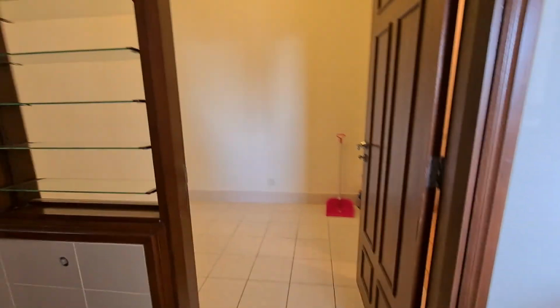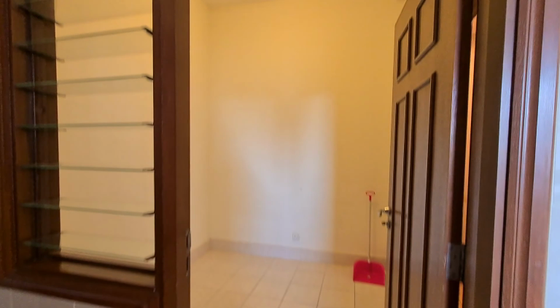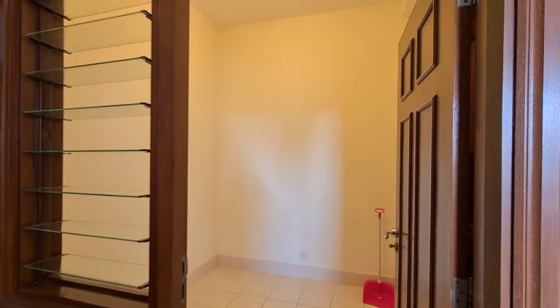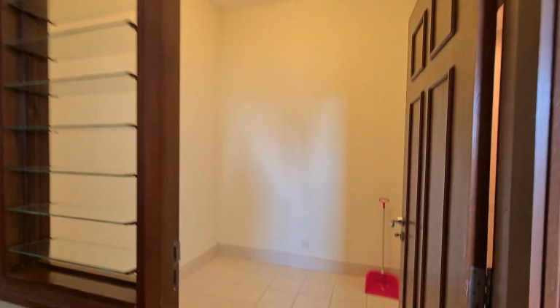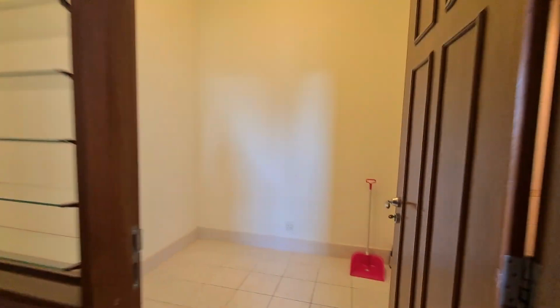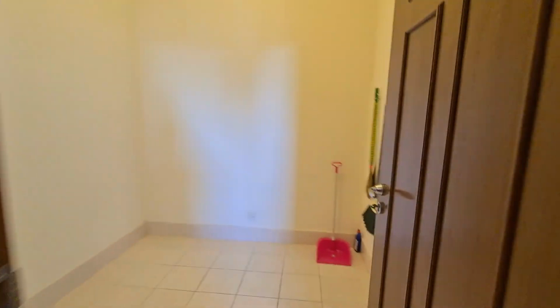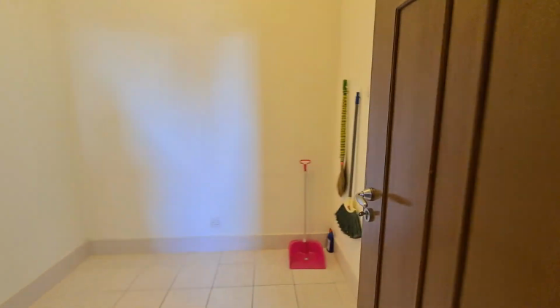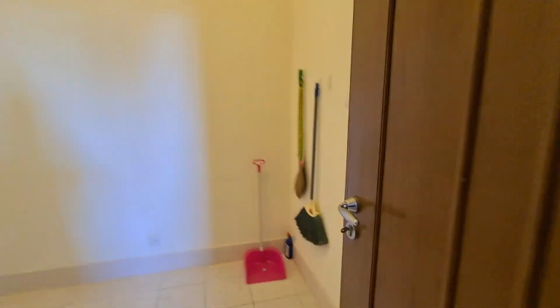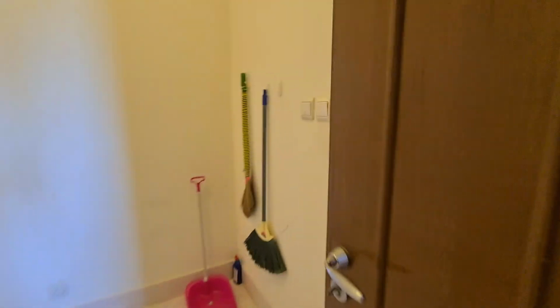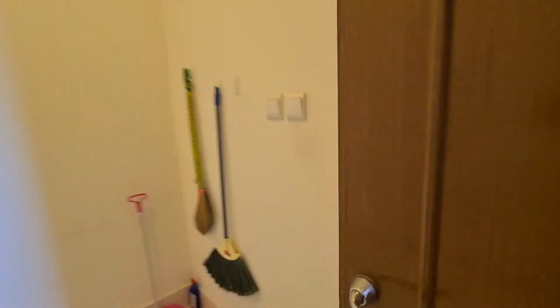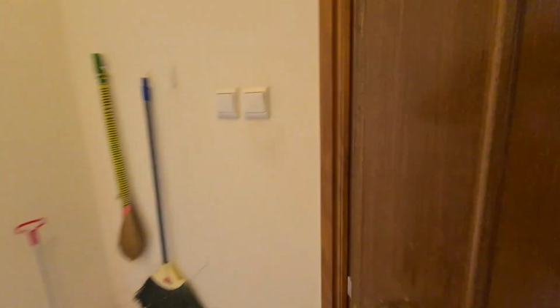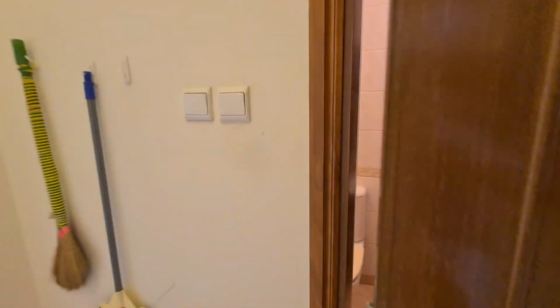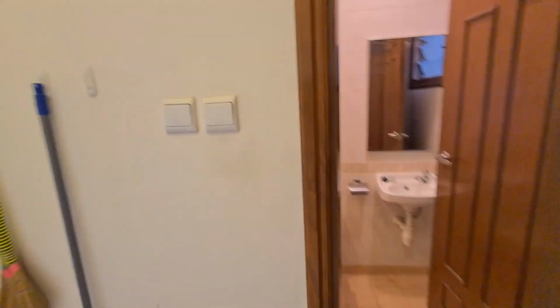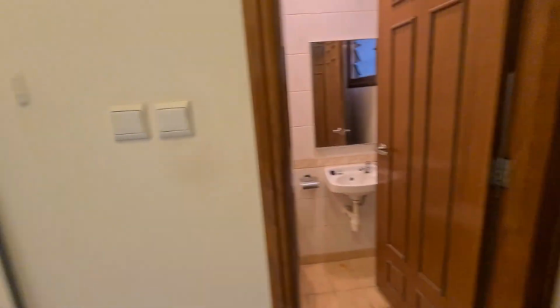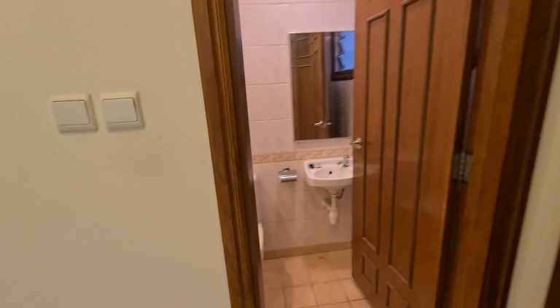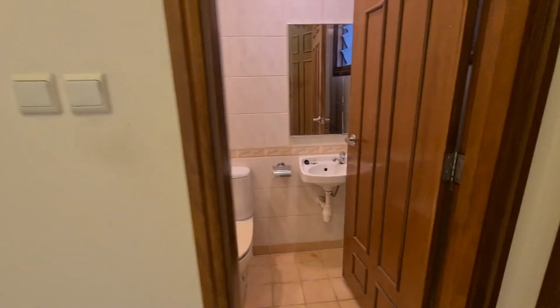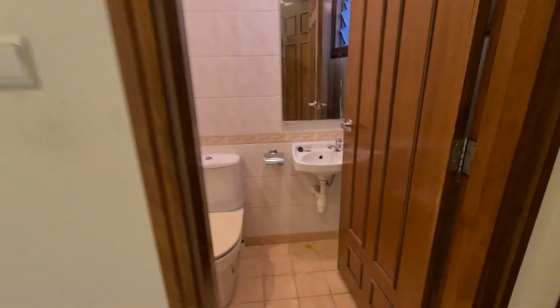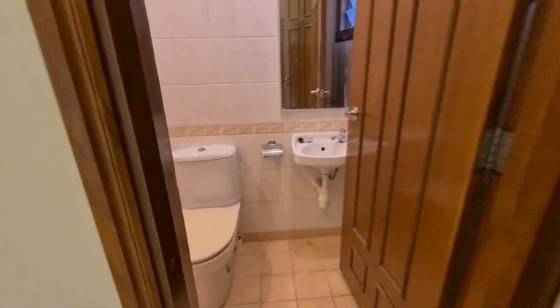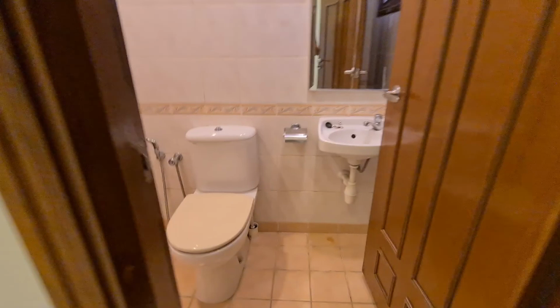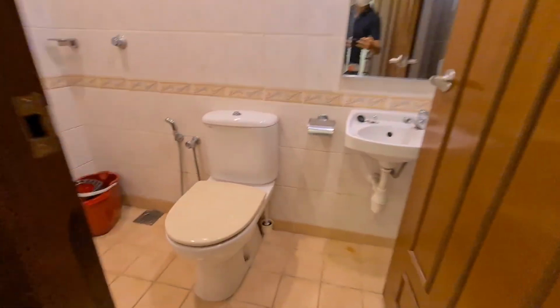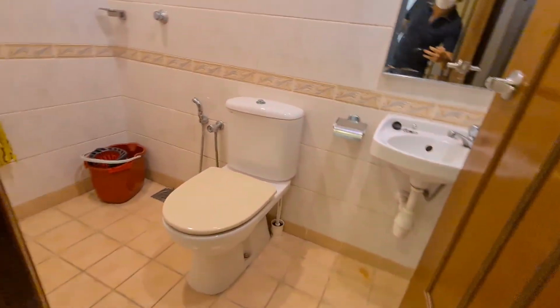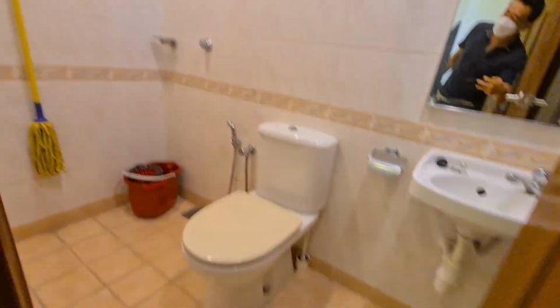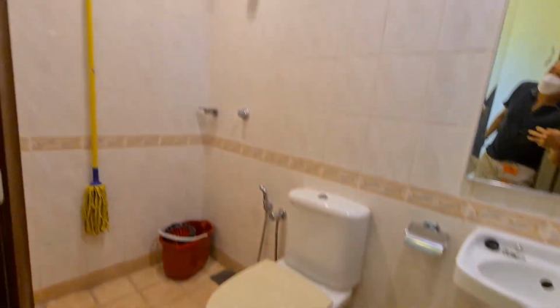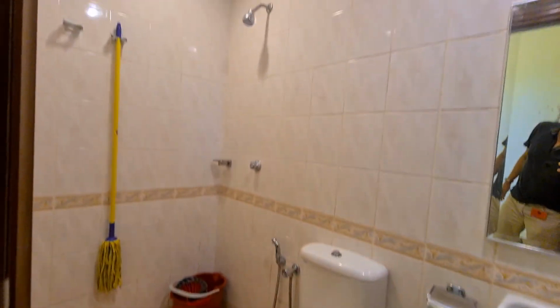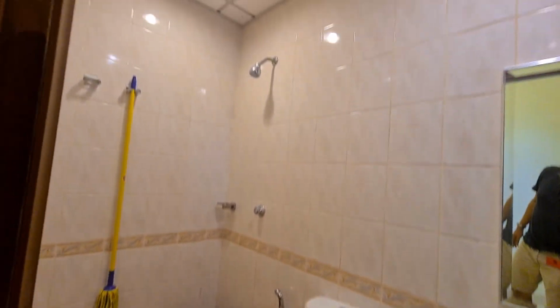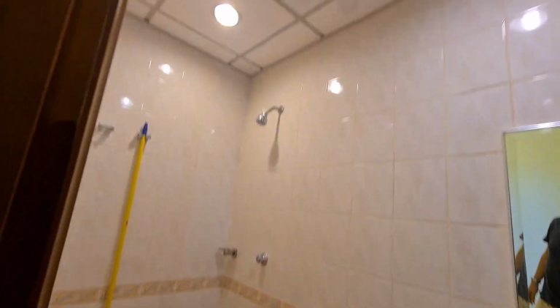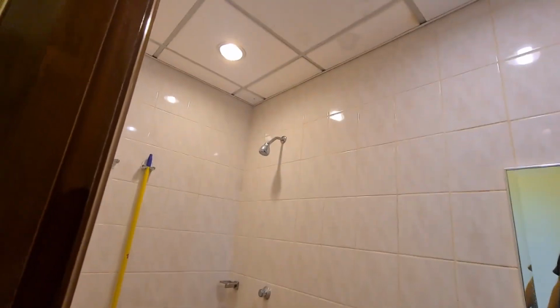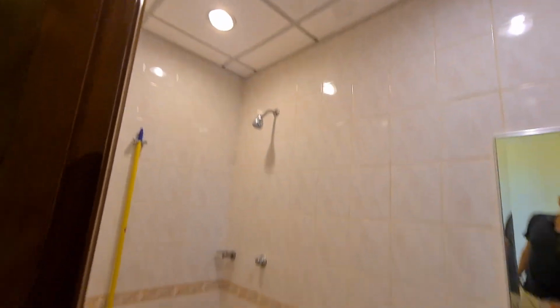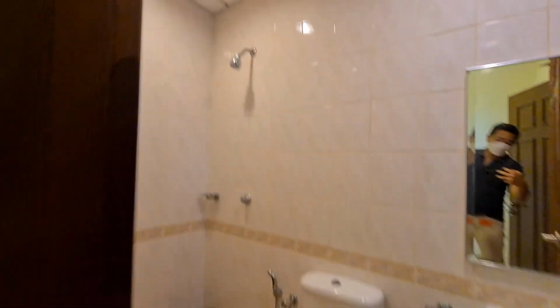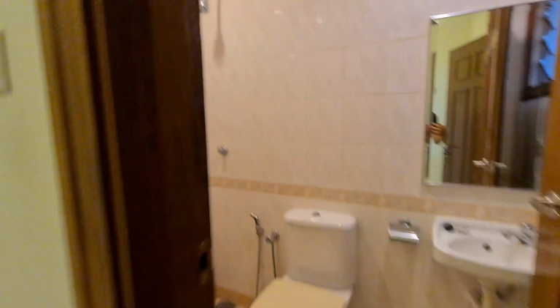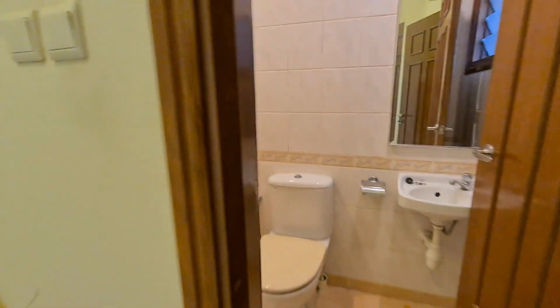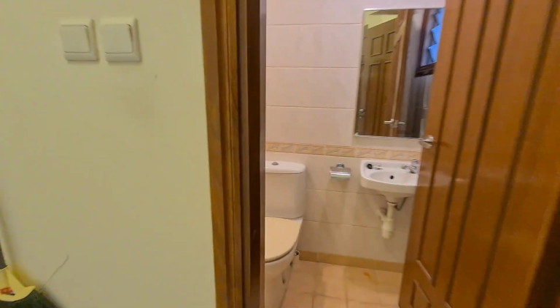Maid's room and maid's bathroom — still in very, very good condition.